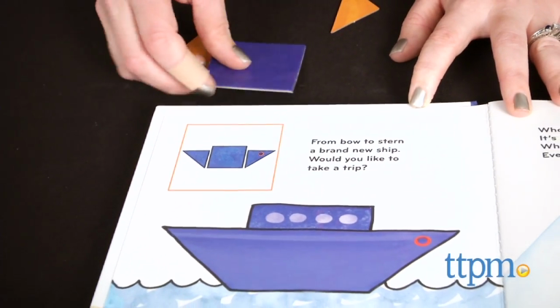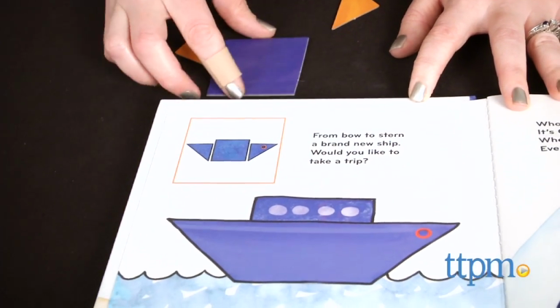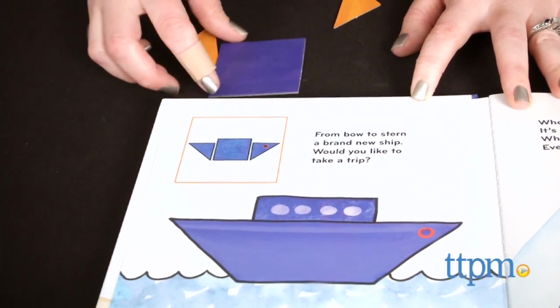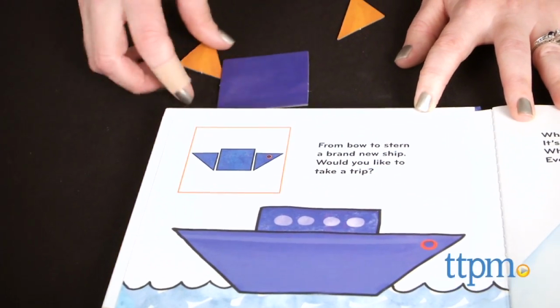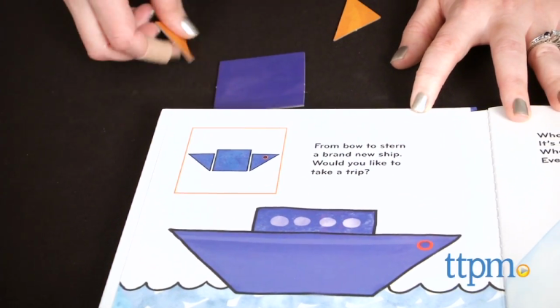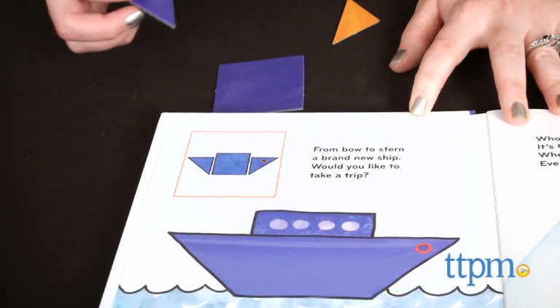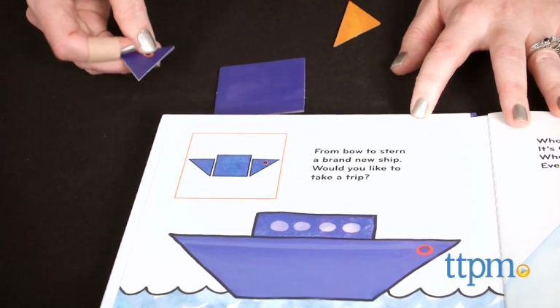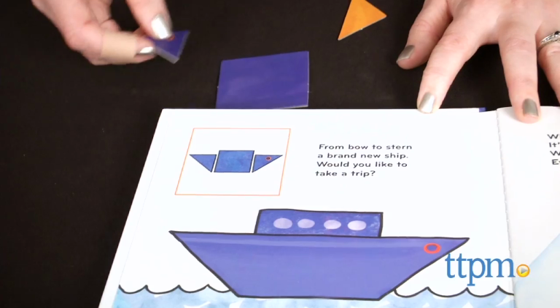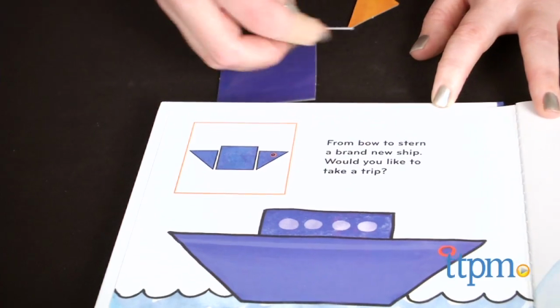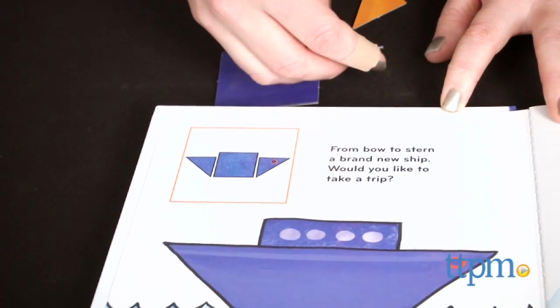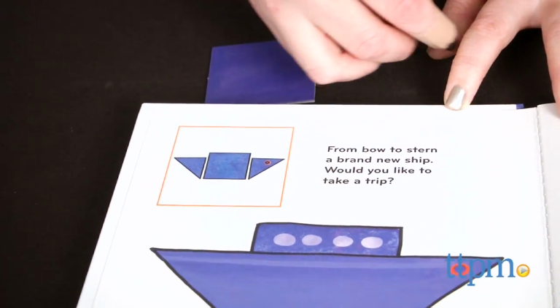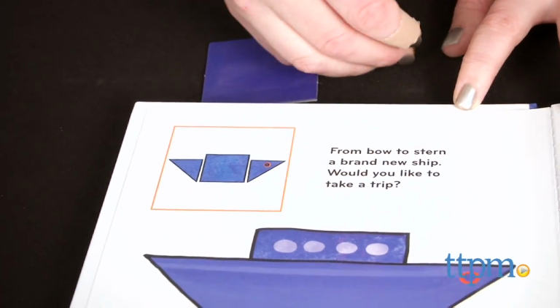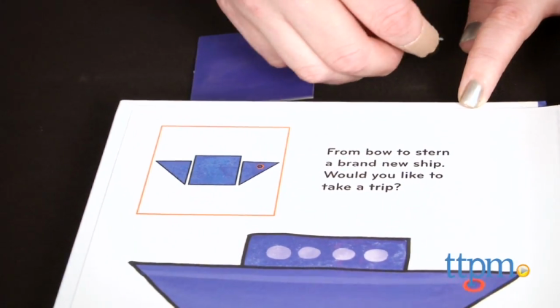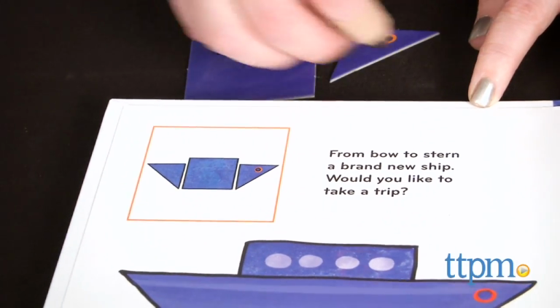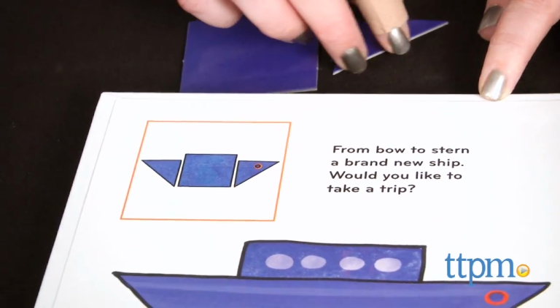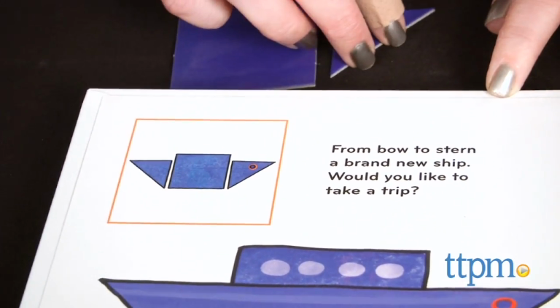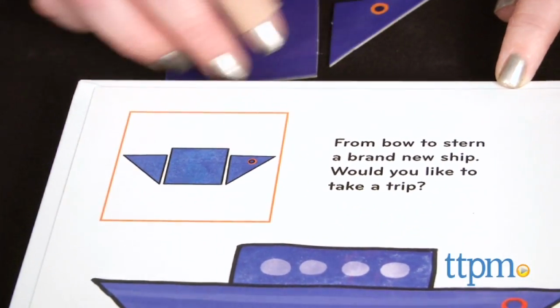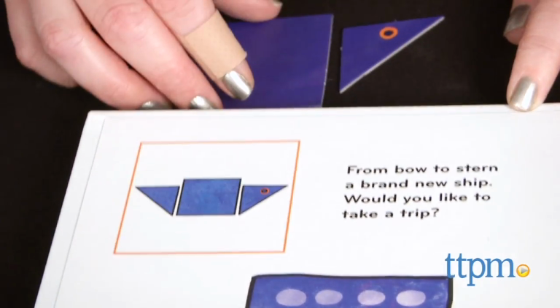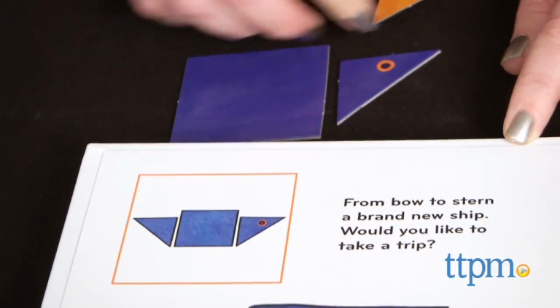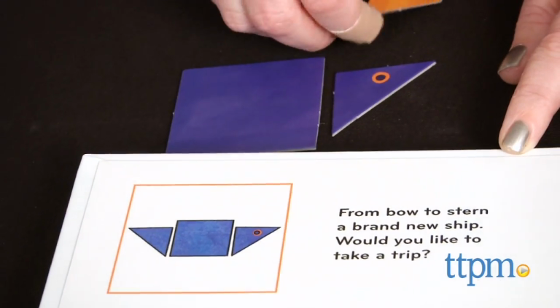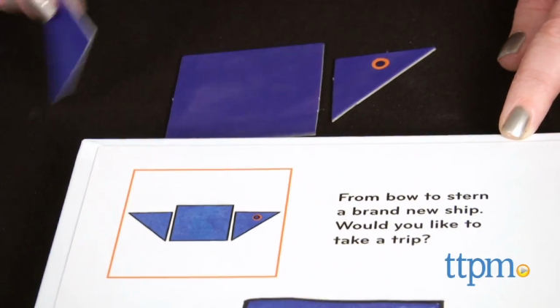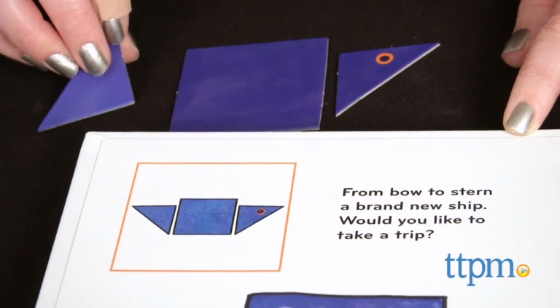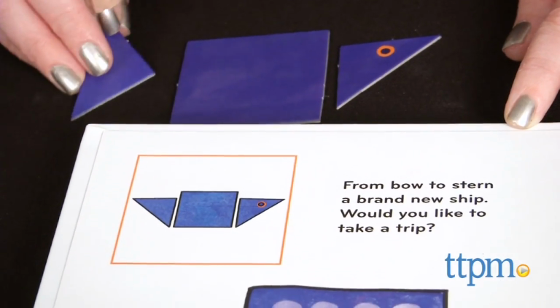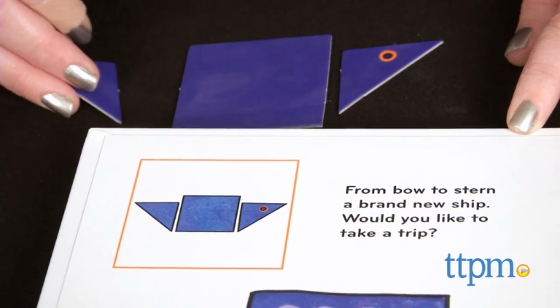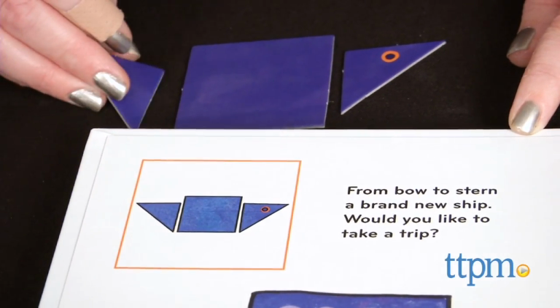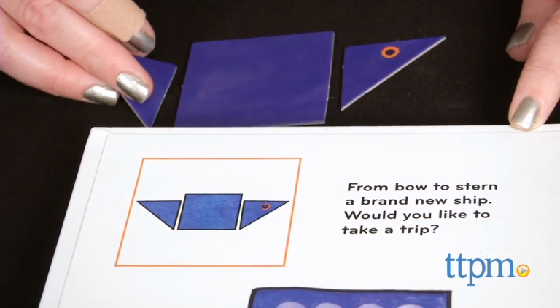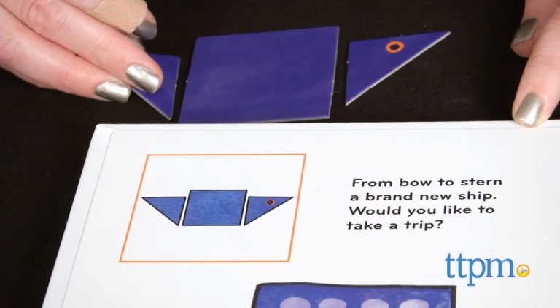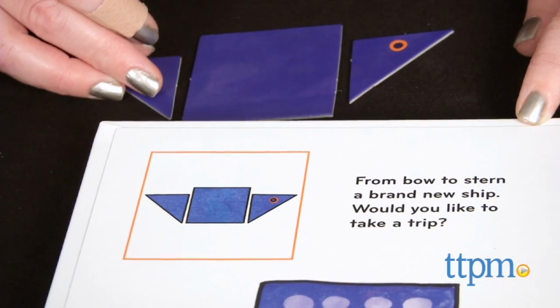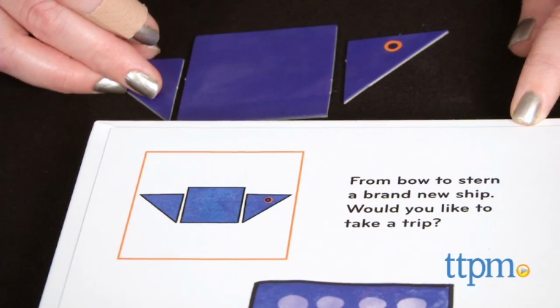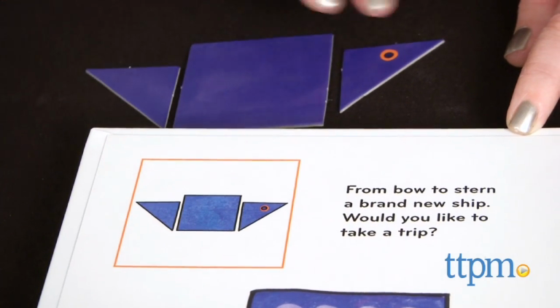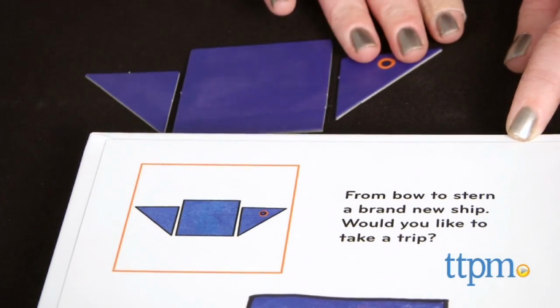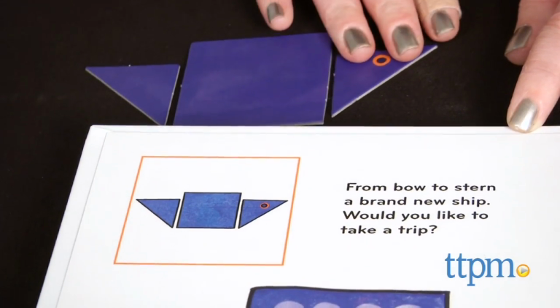There's also a little rhyme for kids or parents to read aloud. When presented in the form of a story, these tangram puzzles come to life for hands-on learning.